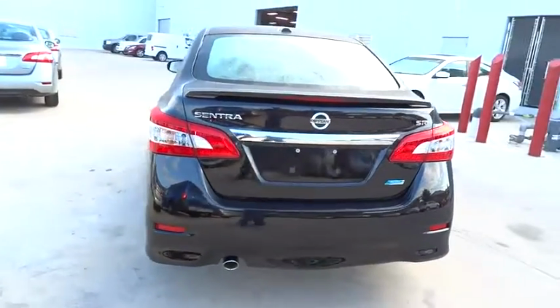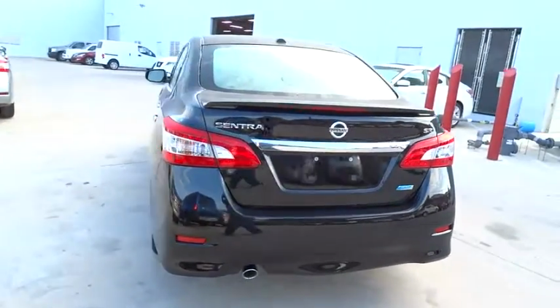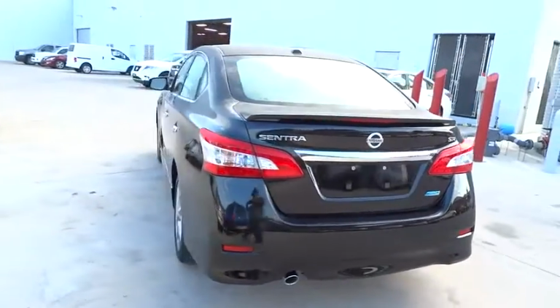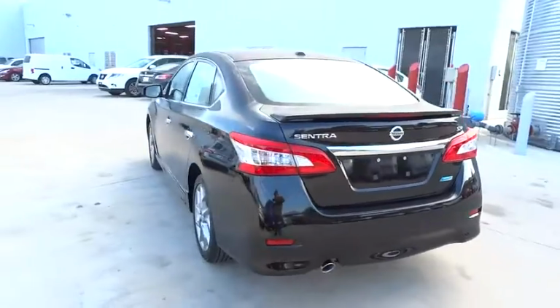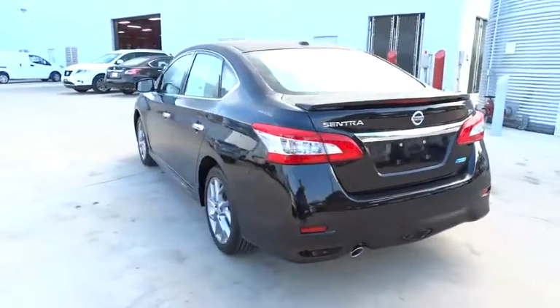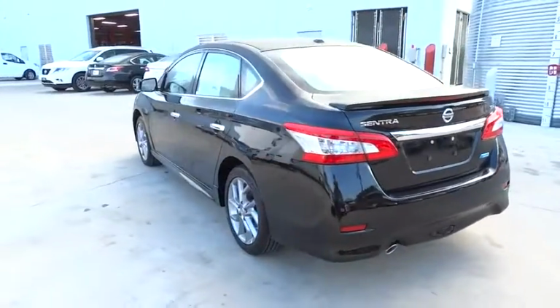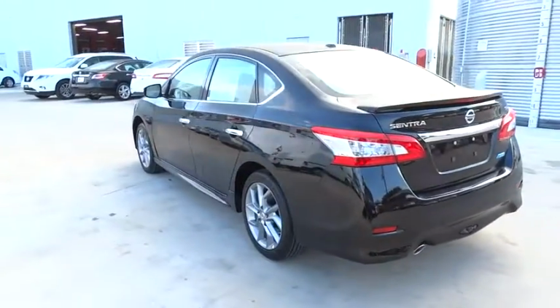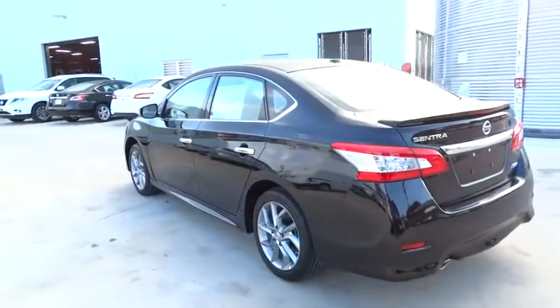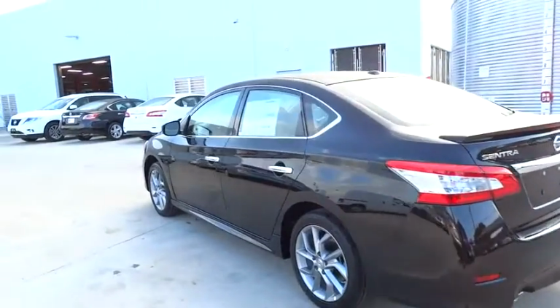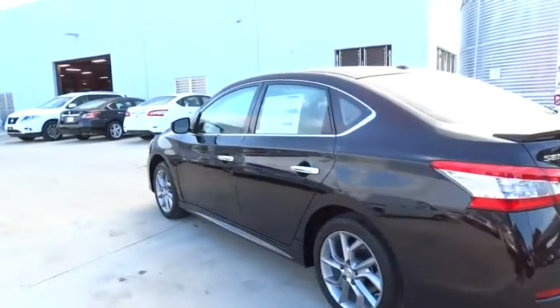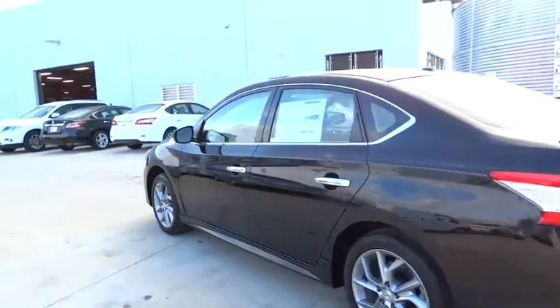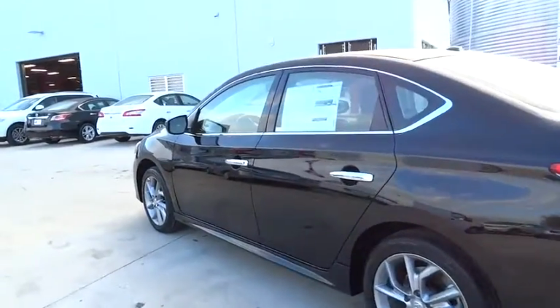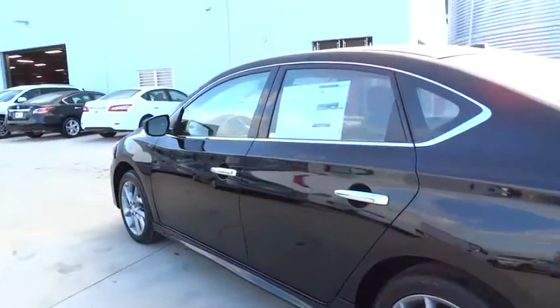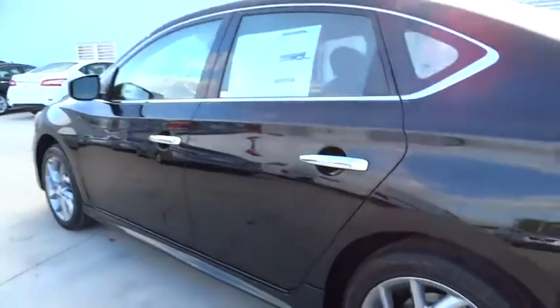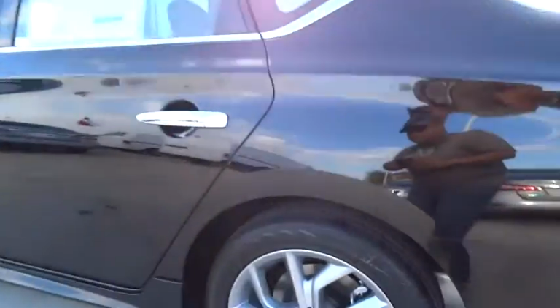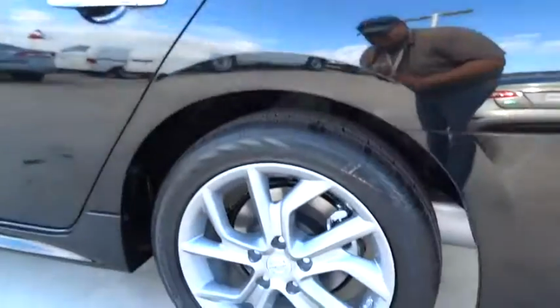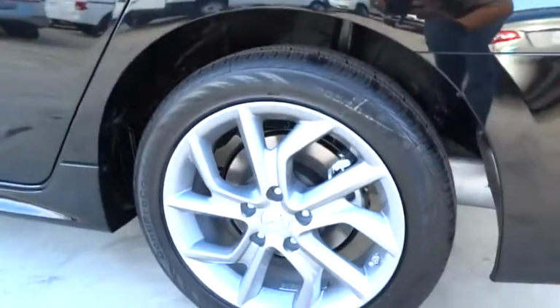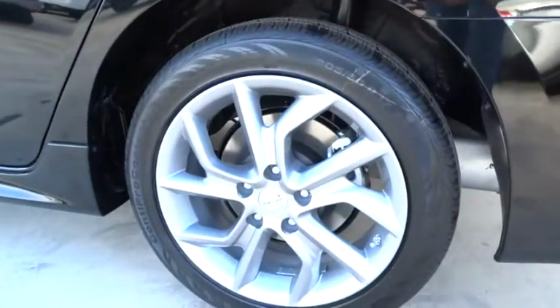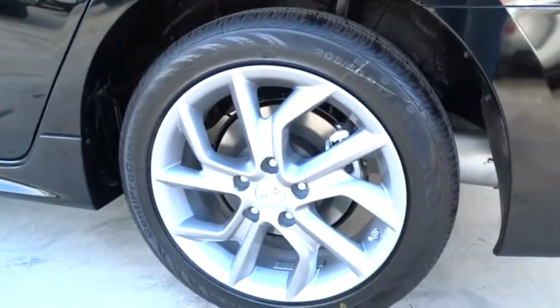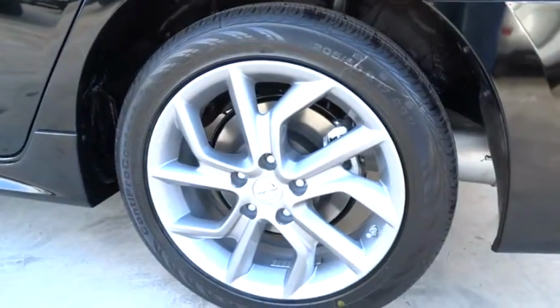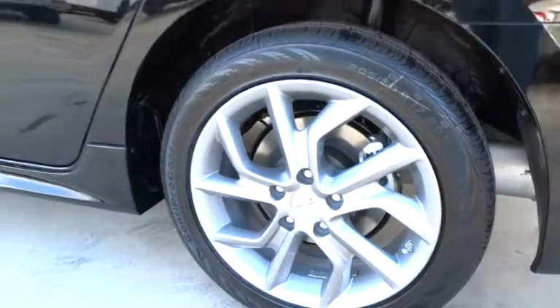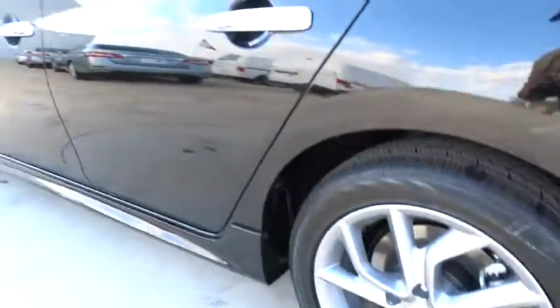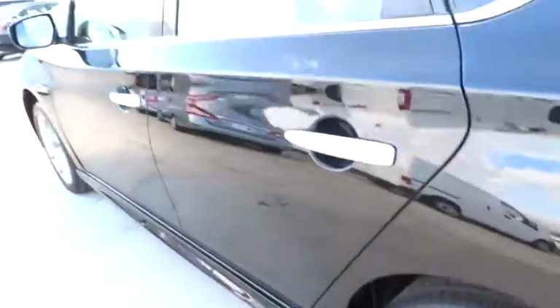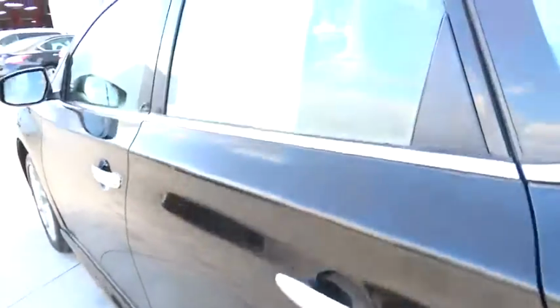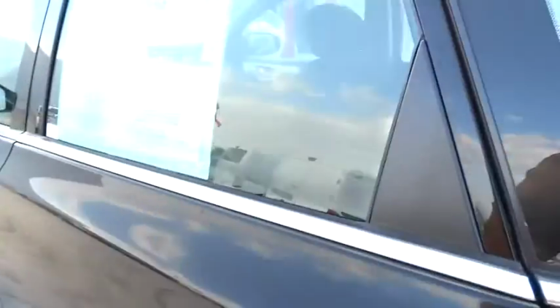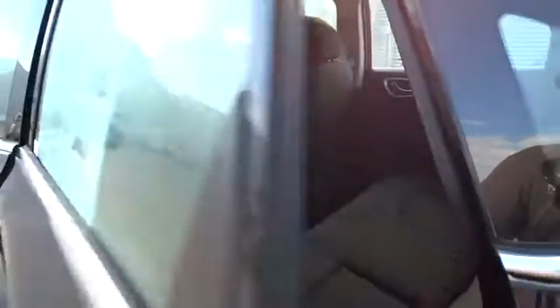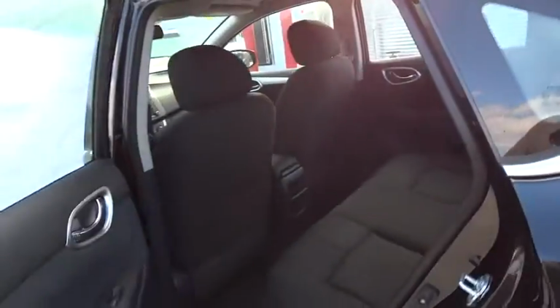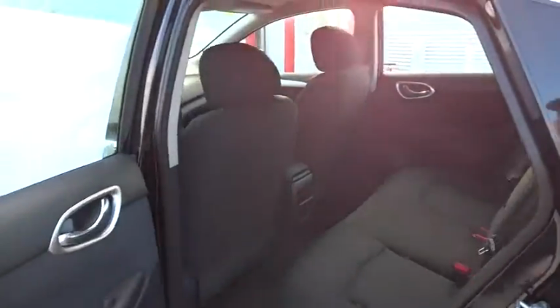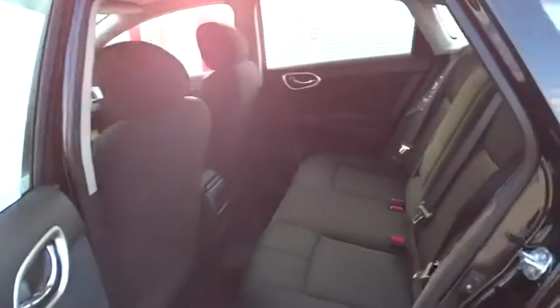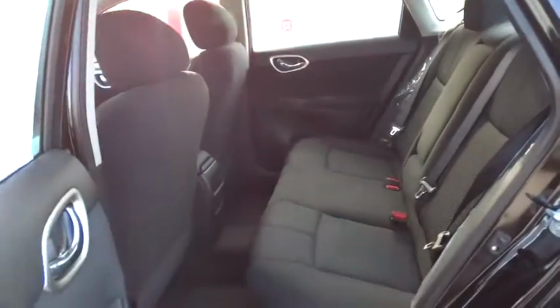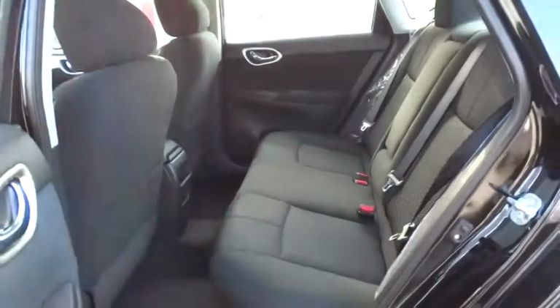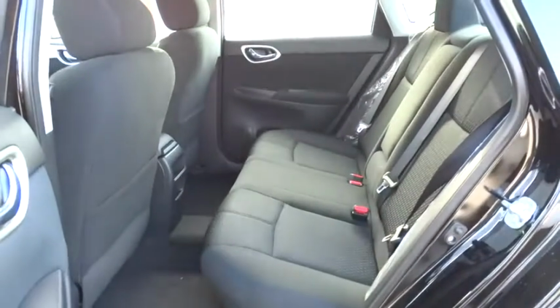Cruise control, keyless entry, AM FM stereo radio, rear defrost, FWD, CD player, child safety locks, MP3 player, bucket seats, passenger airbag, trip computer.